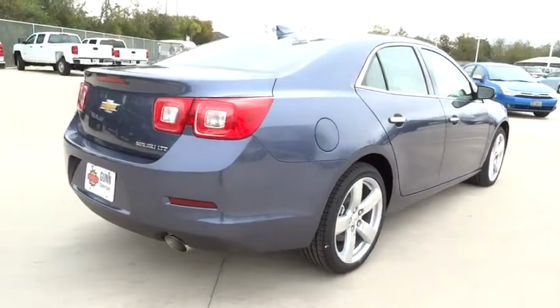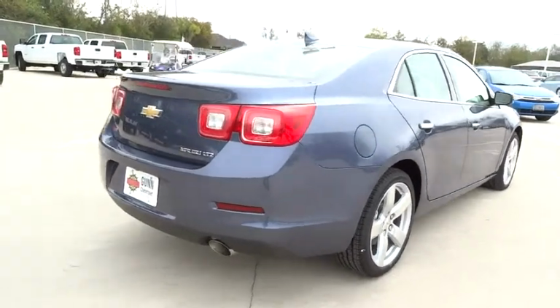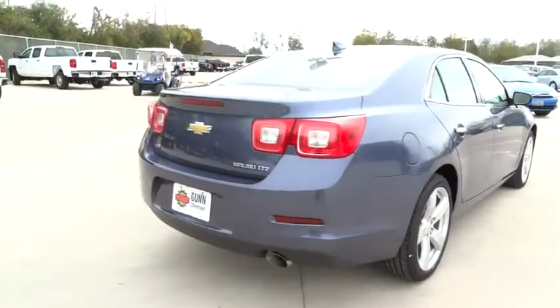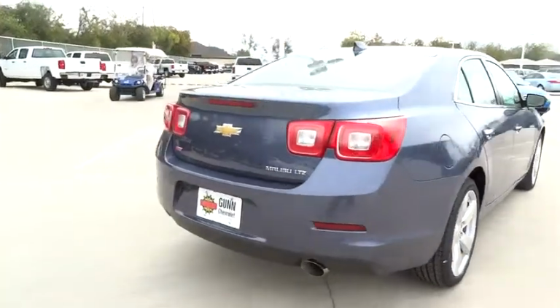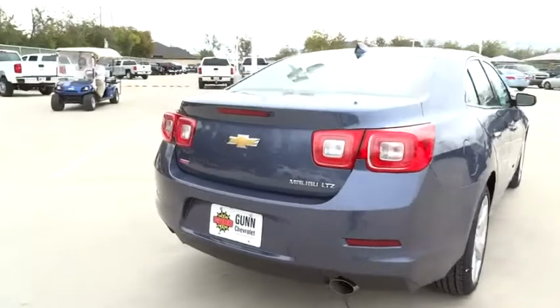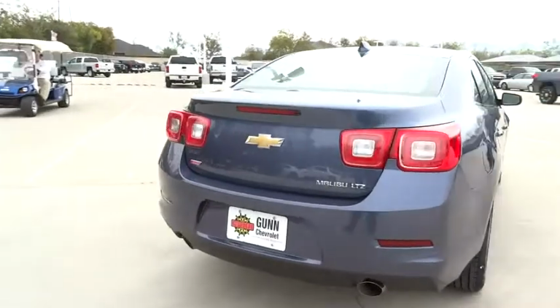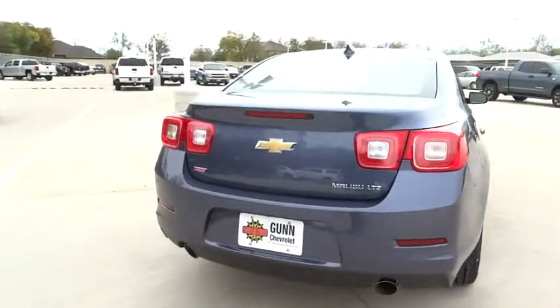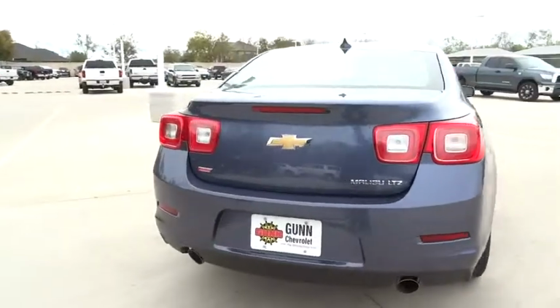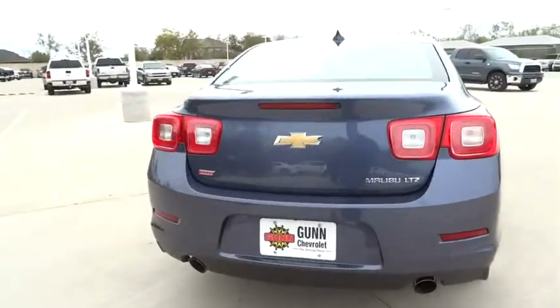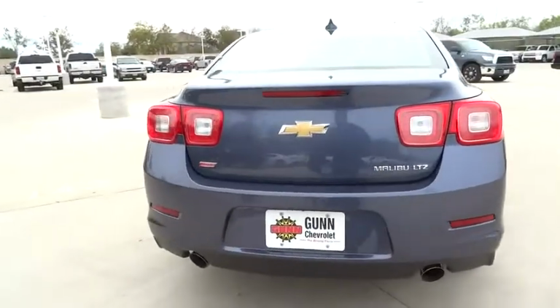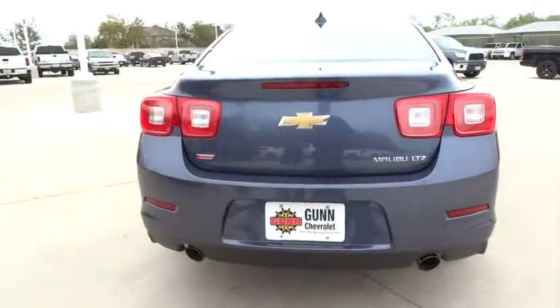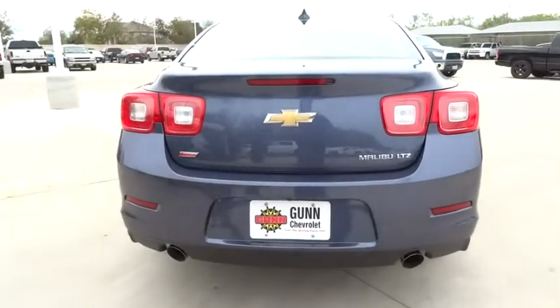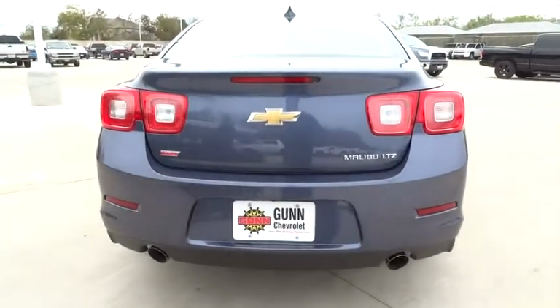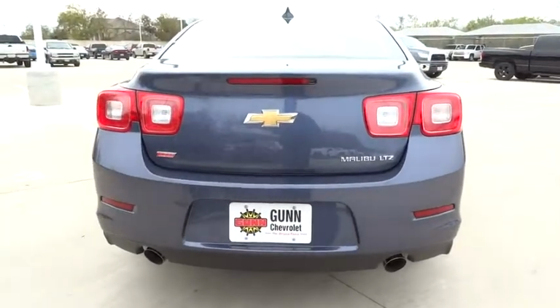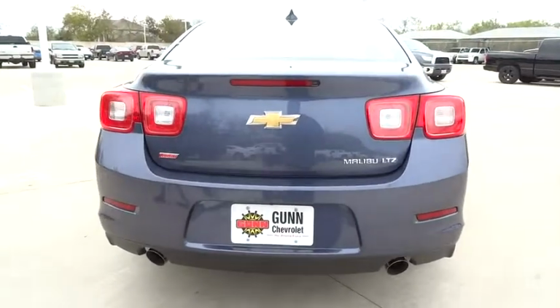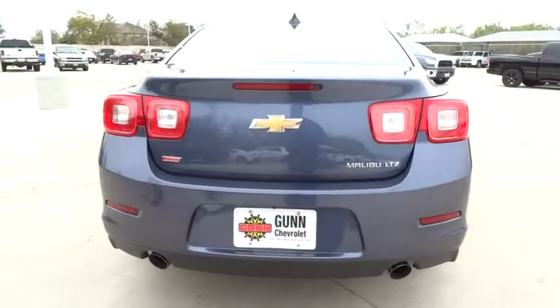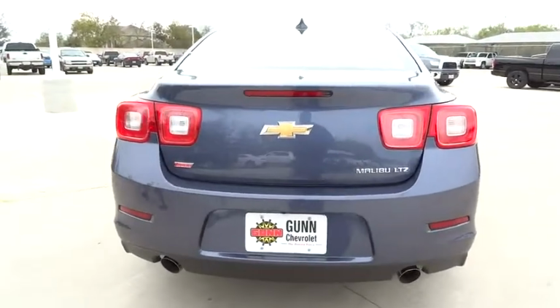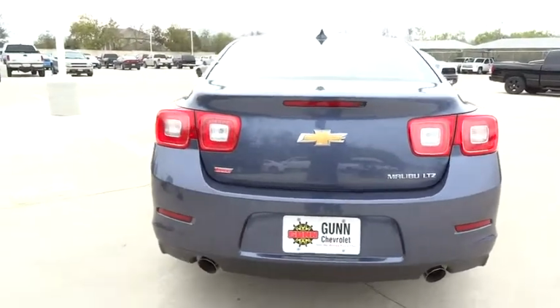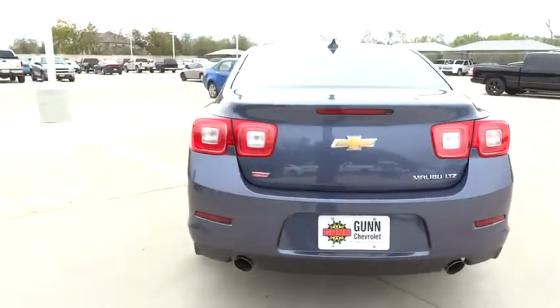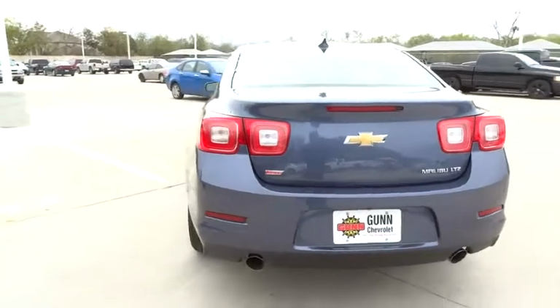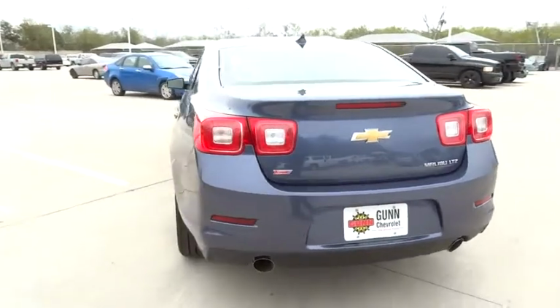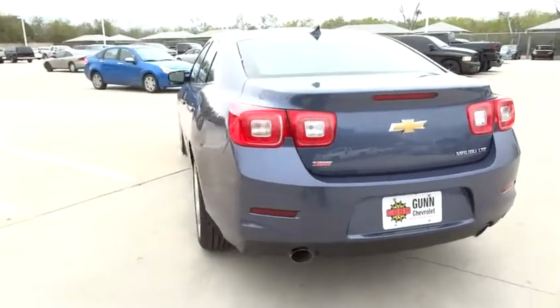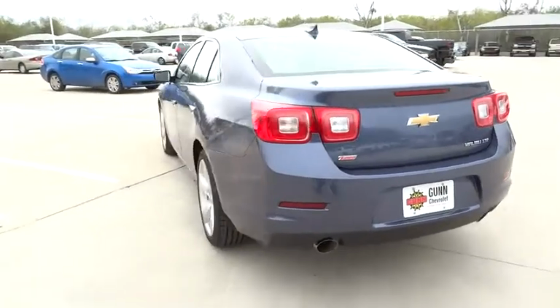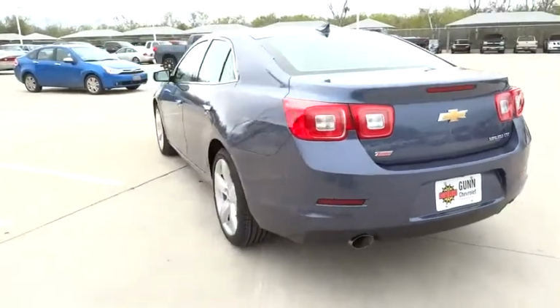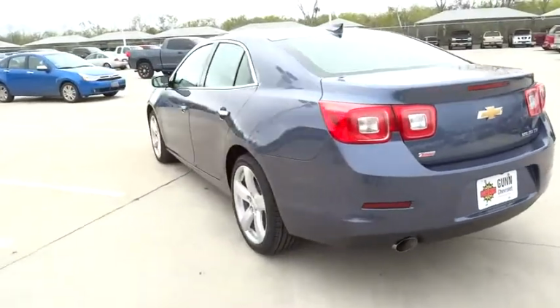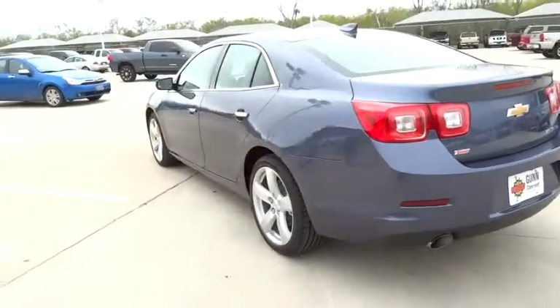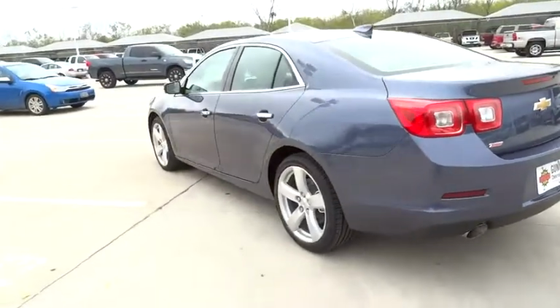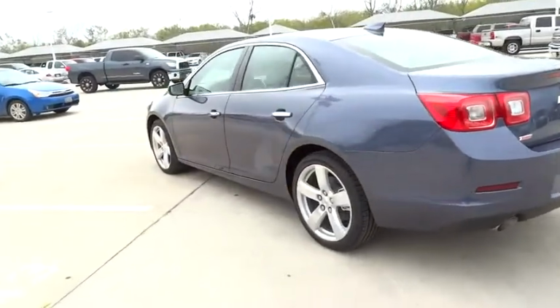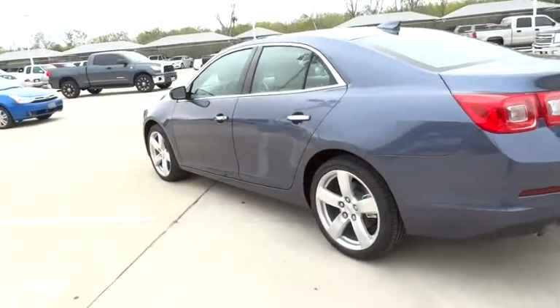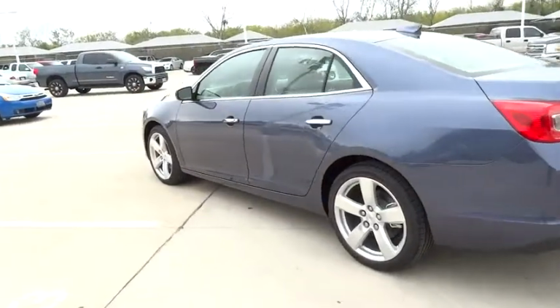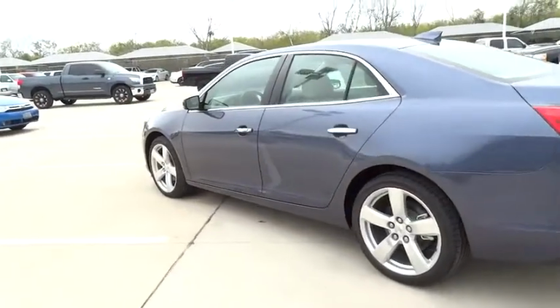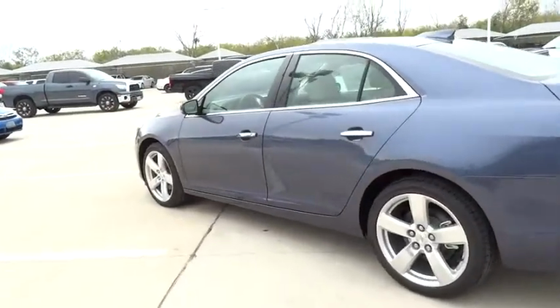Driver airbag, aluminum wheels, keyless entry, four-wheel disc brakes, cruise control, hard disk drive media storage, floor mats, auto dimming rear view mirror, PPO.